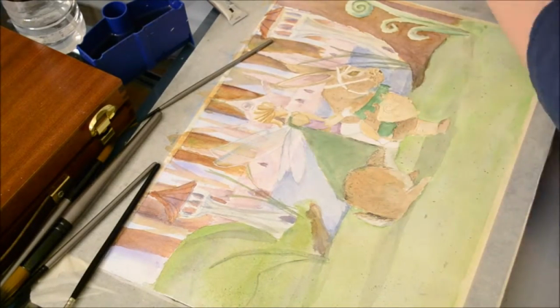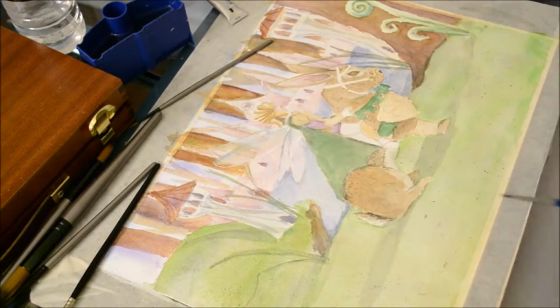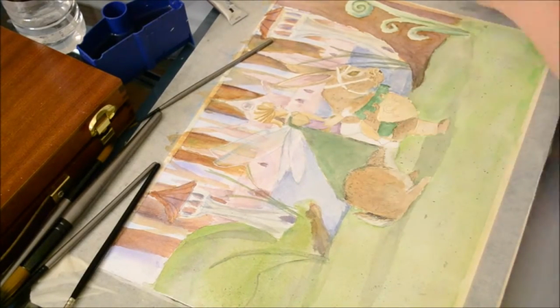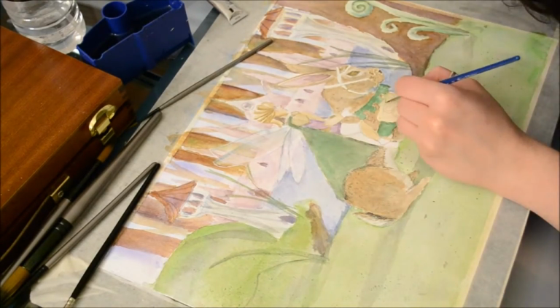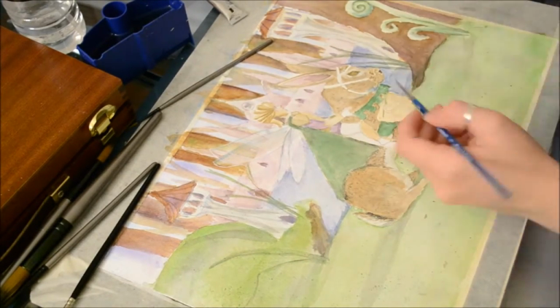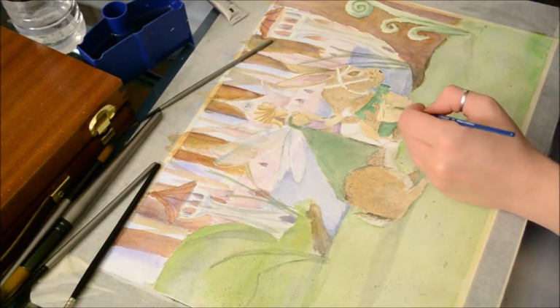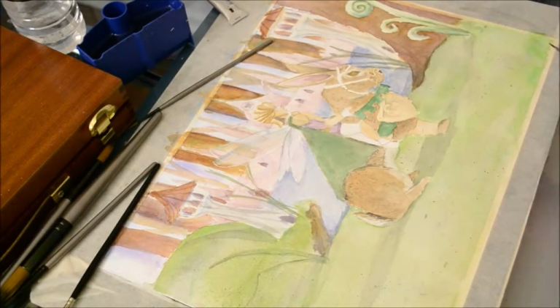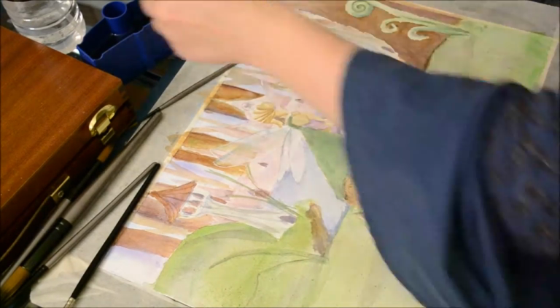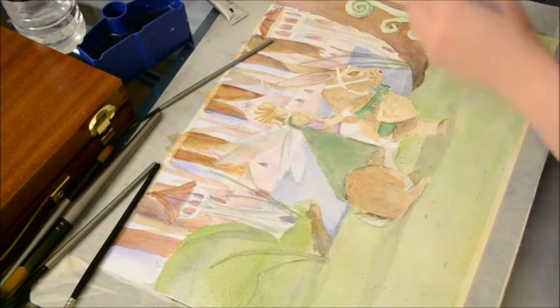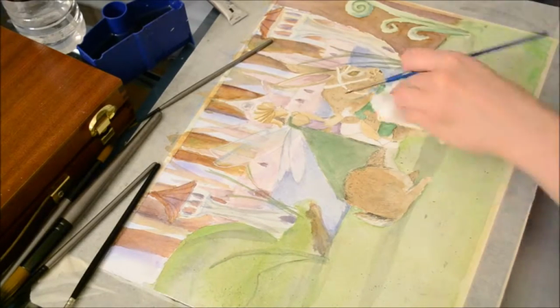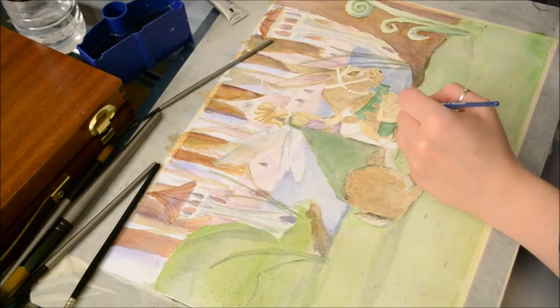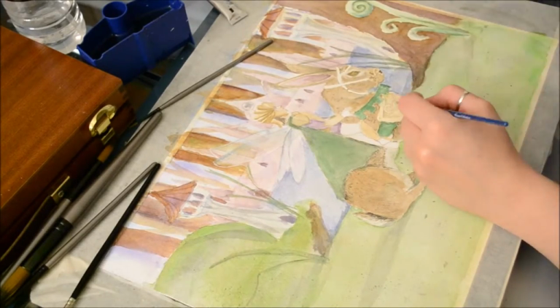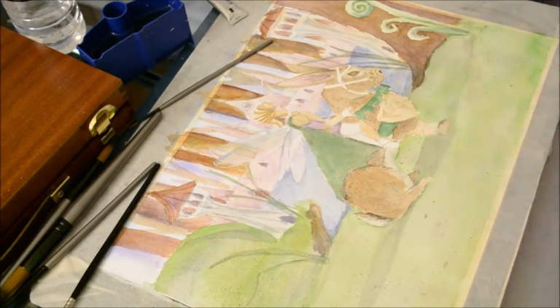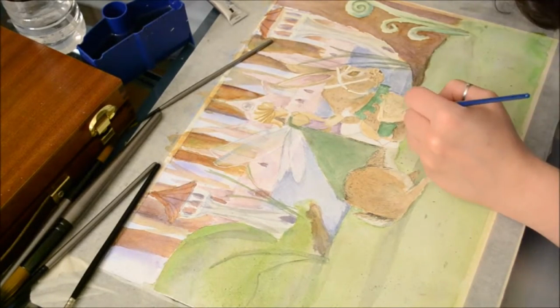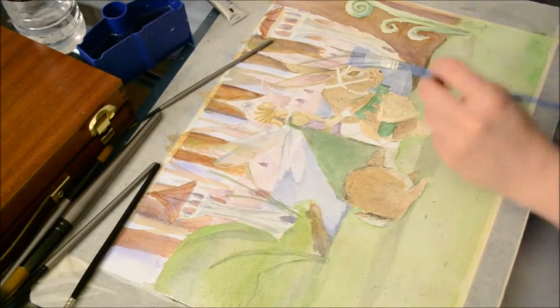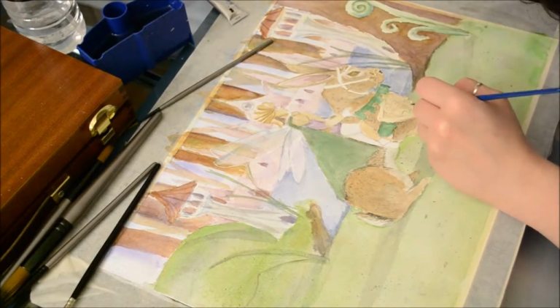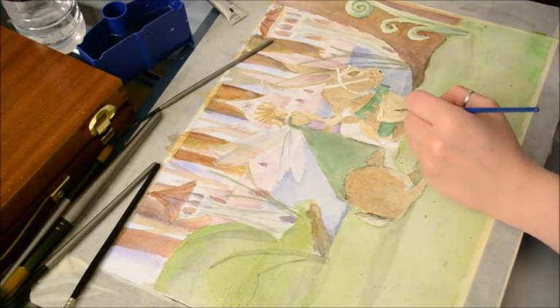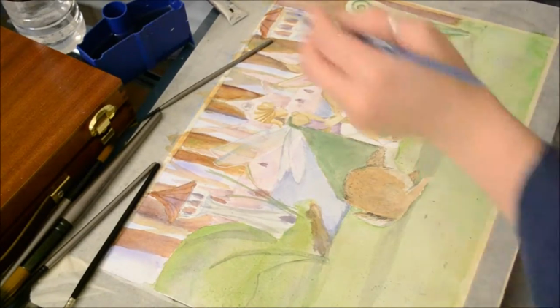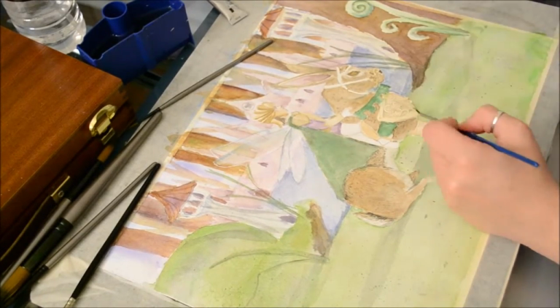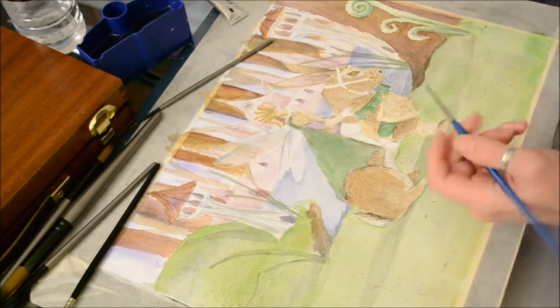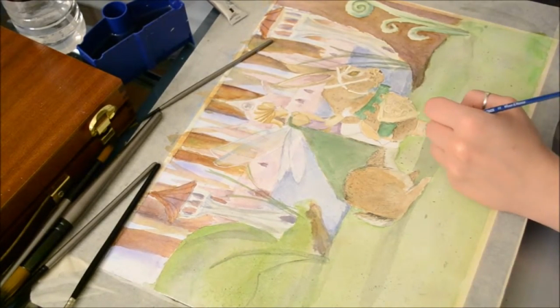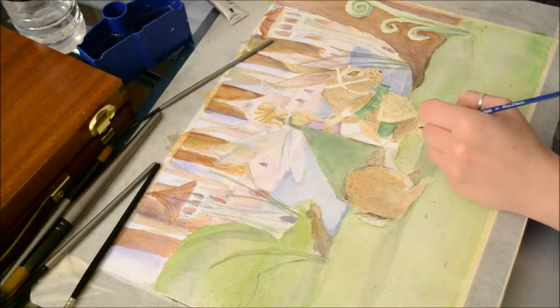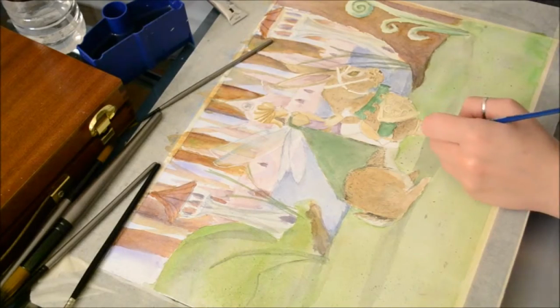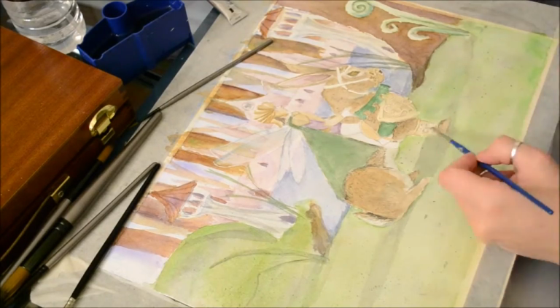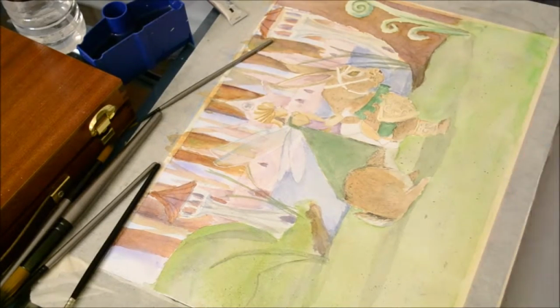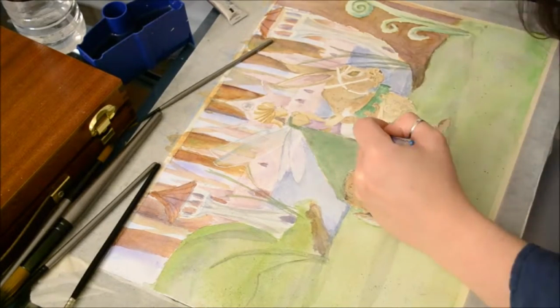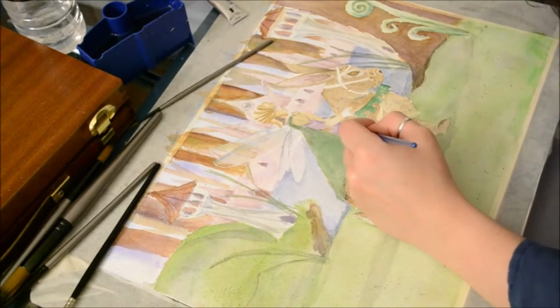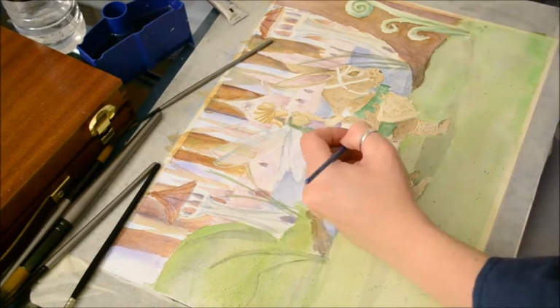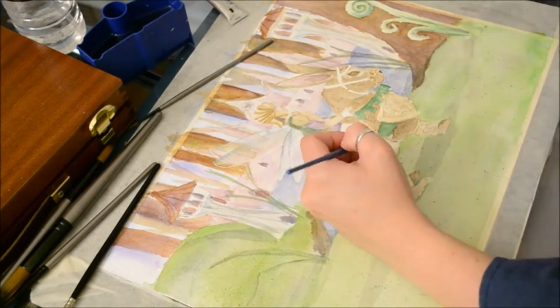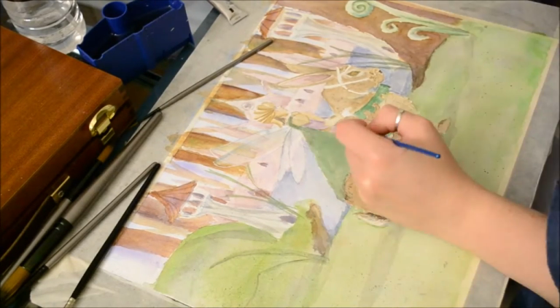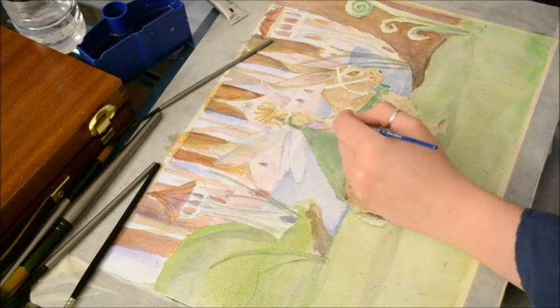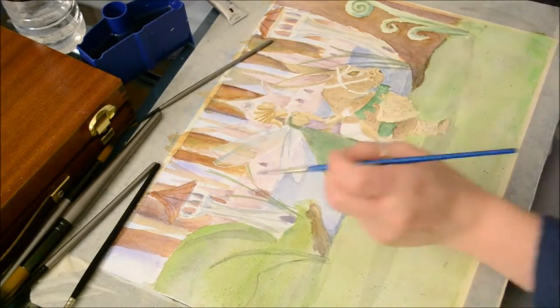Oftentimes I put down the wrong colors or colors that didn't look right, and I just added glazes of lighter colors over that and kept working with the colors until everything came out the way I liked it.